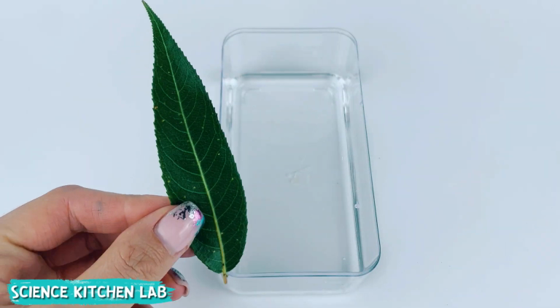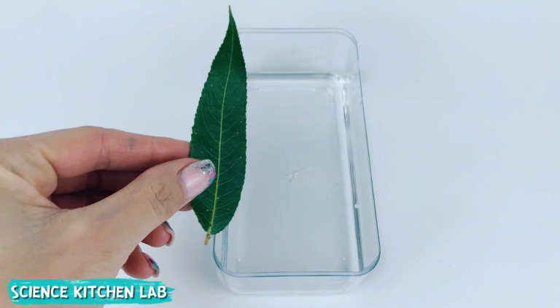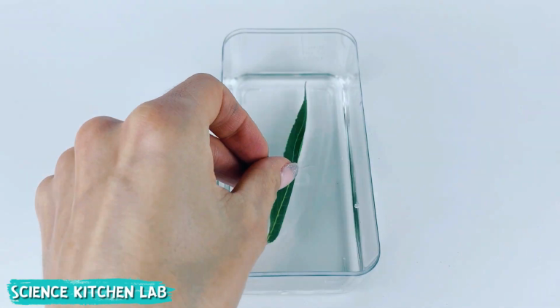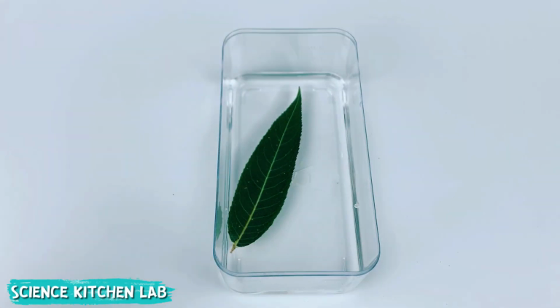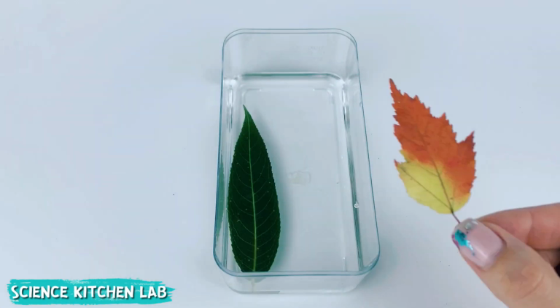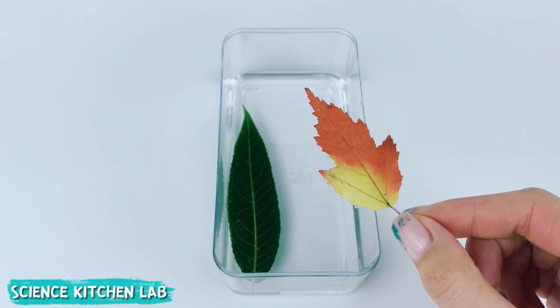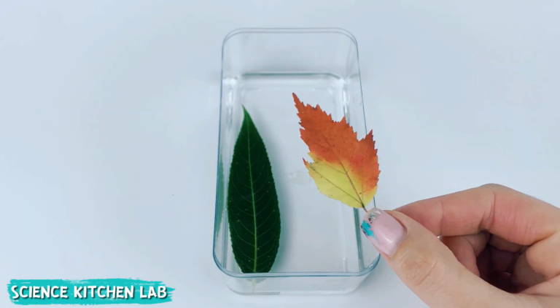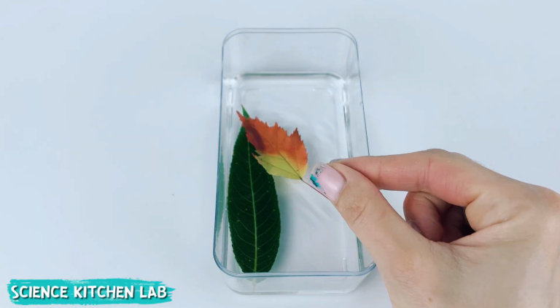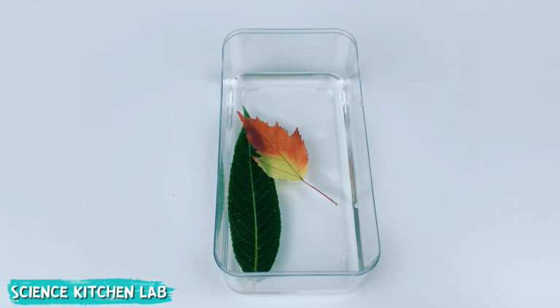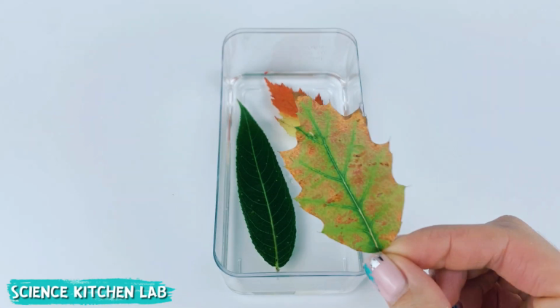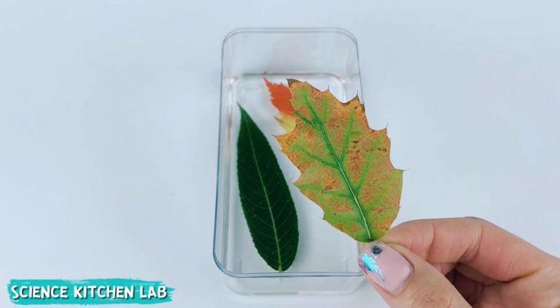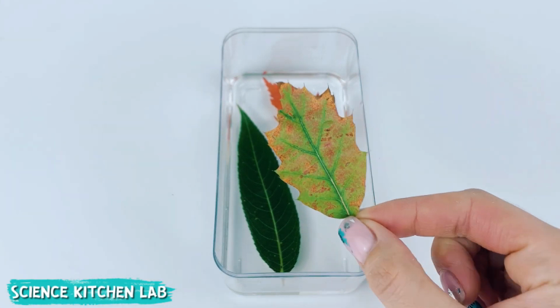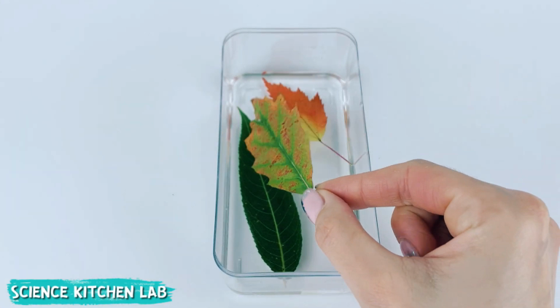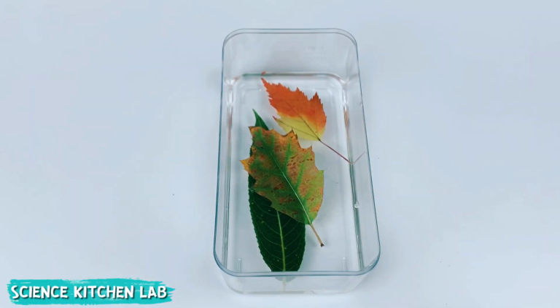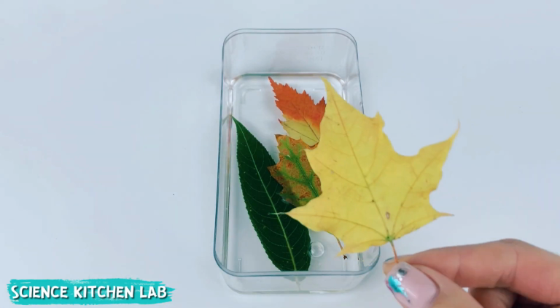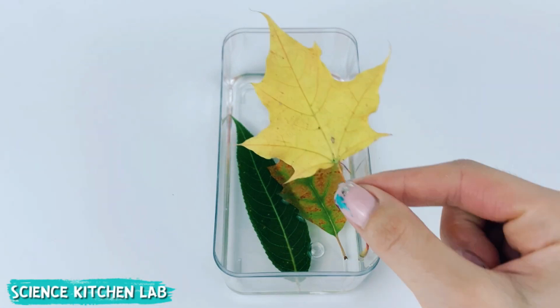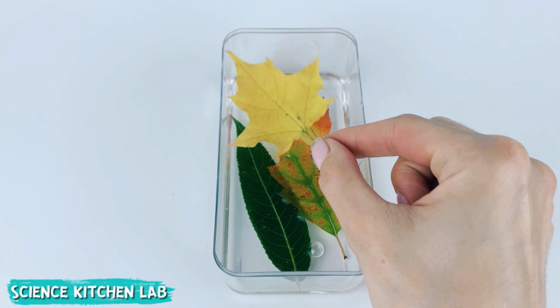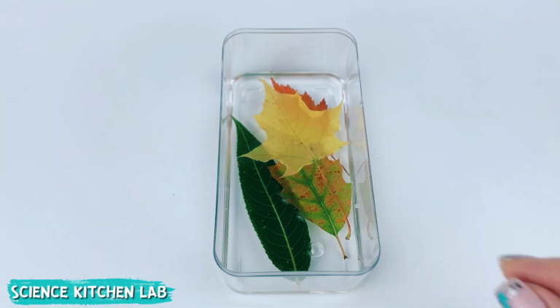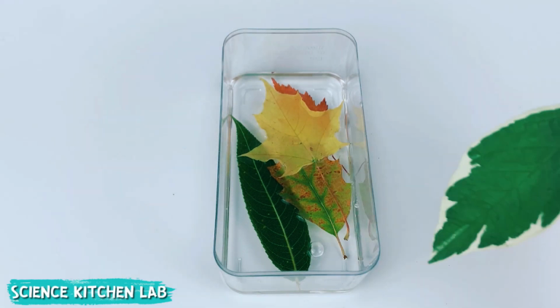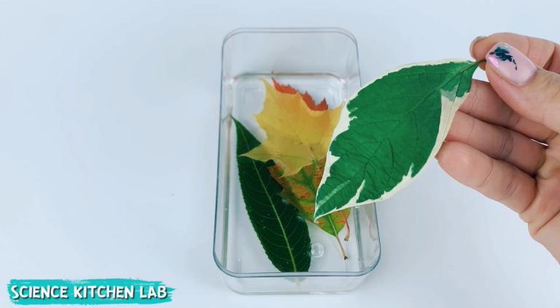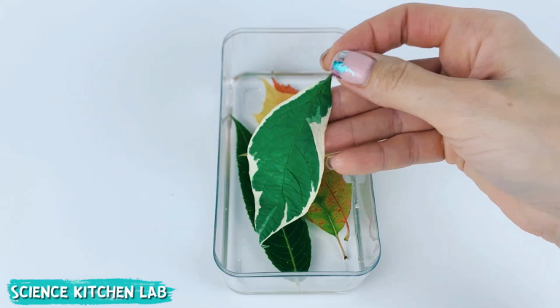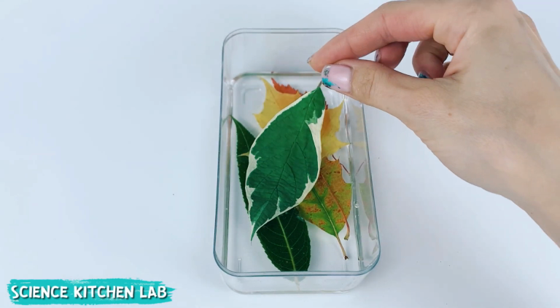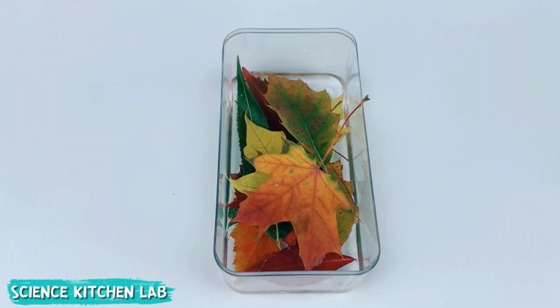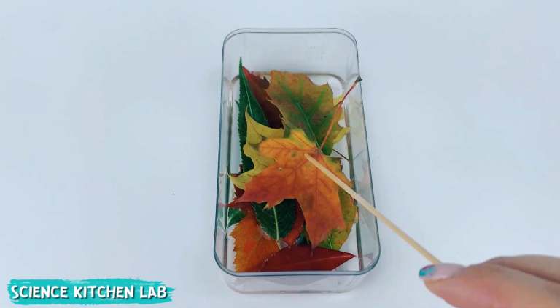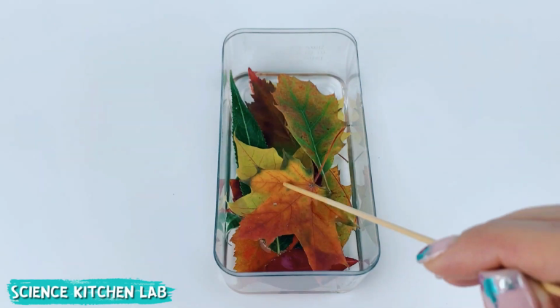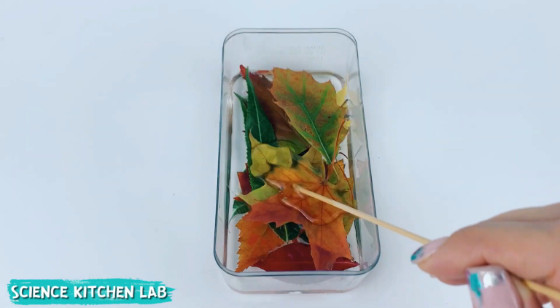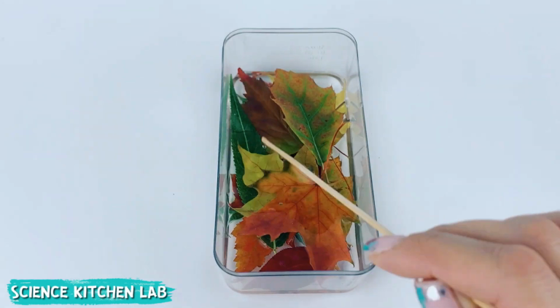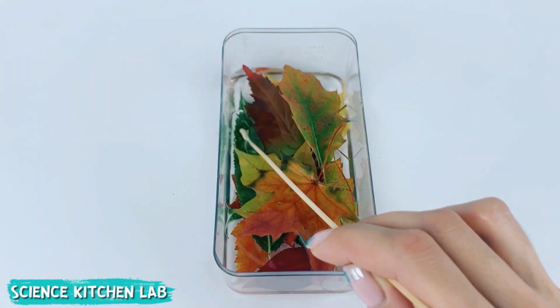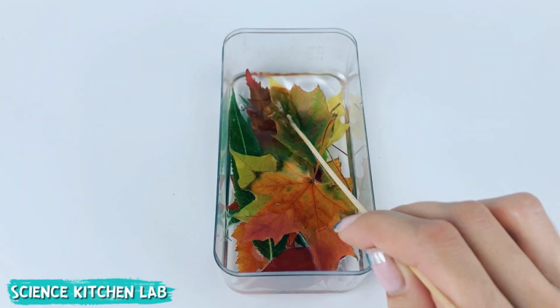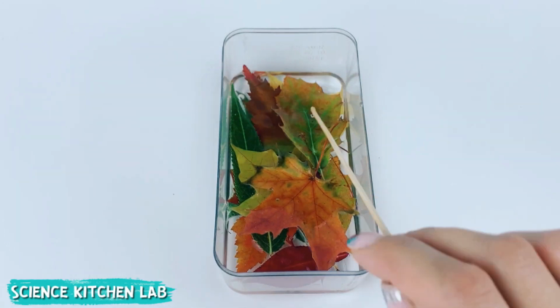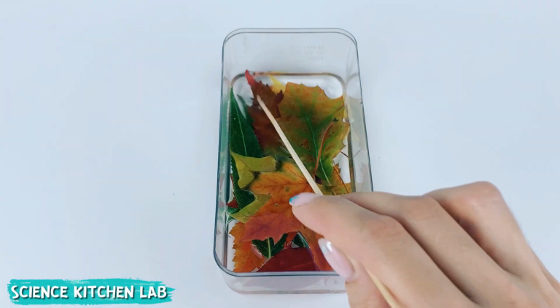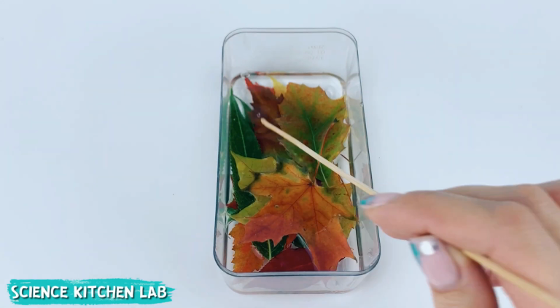Carefully place the leaves in the container and press them down with any object if they float. Leave them in the solution for three to four days or longer.